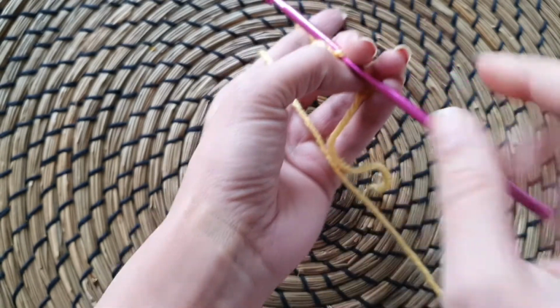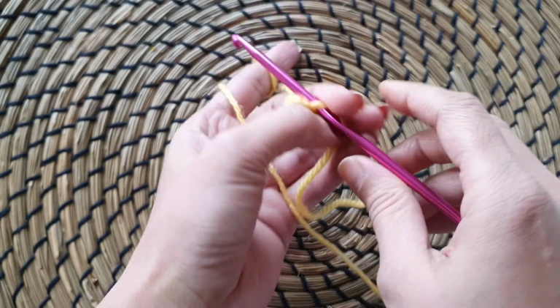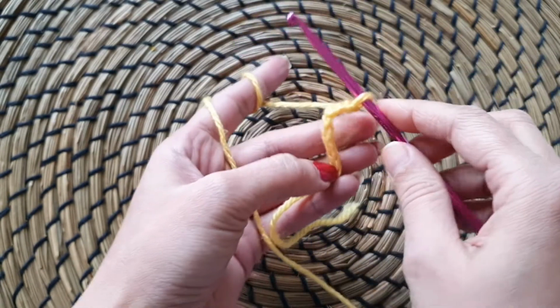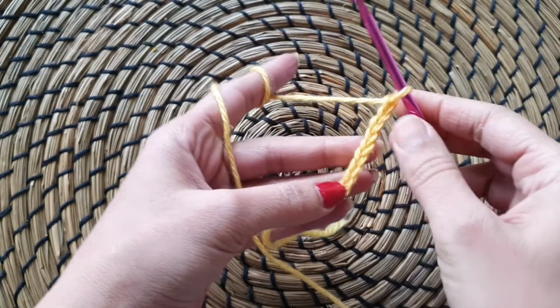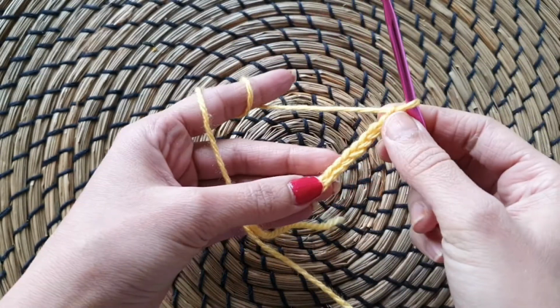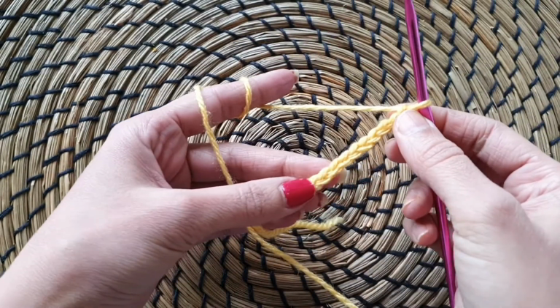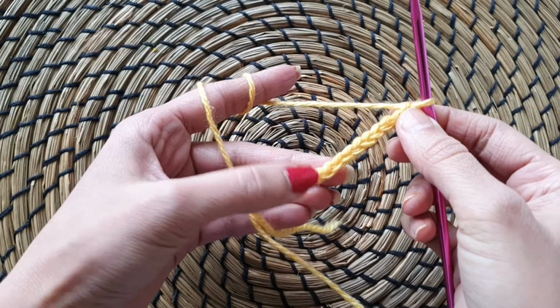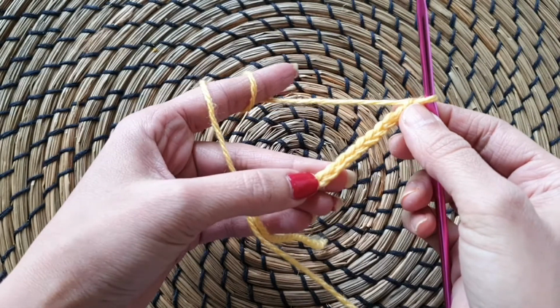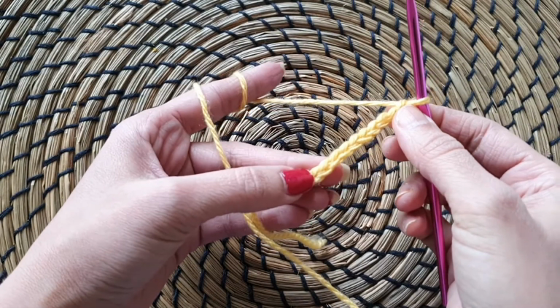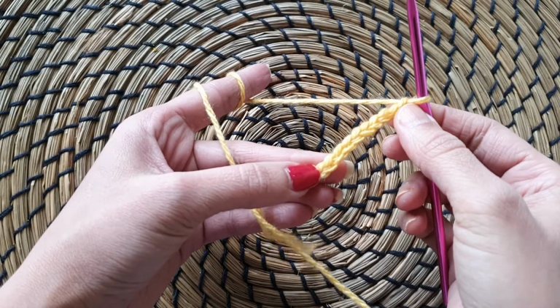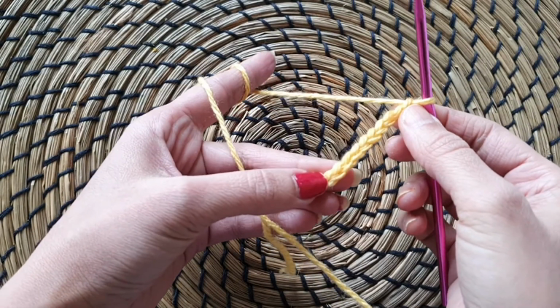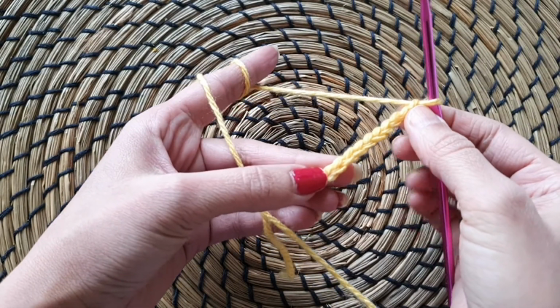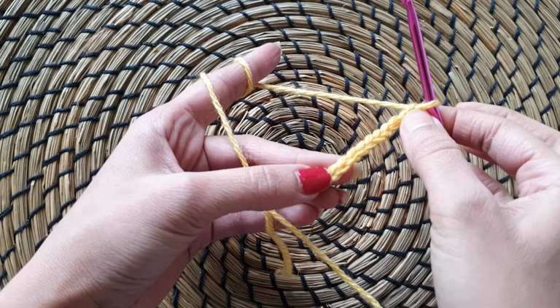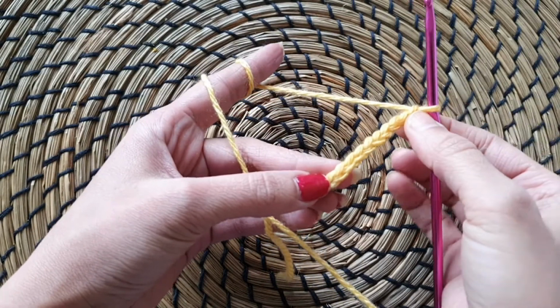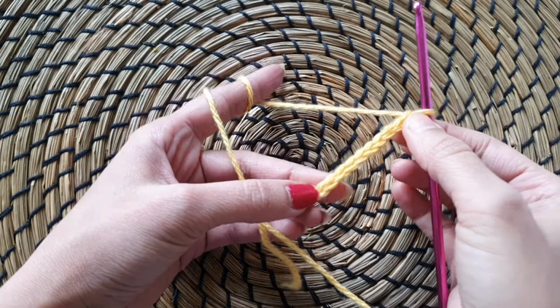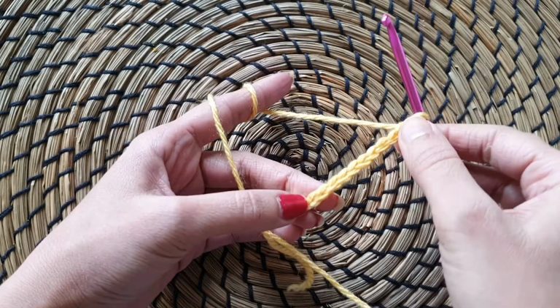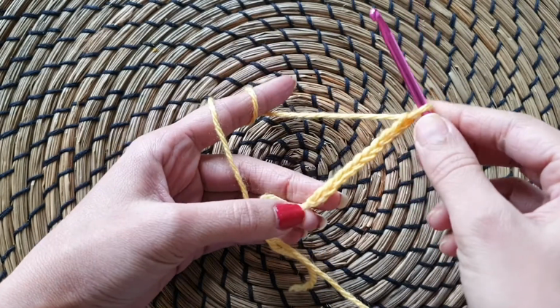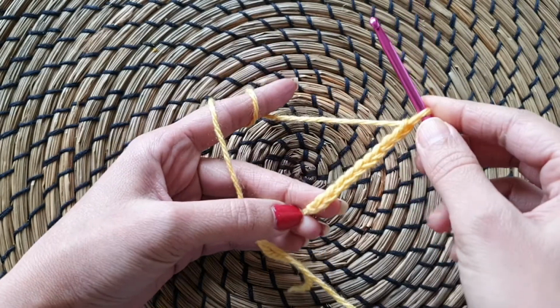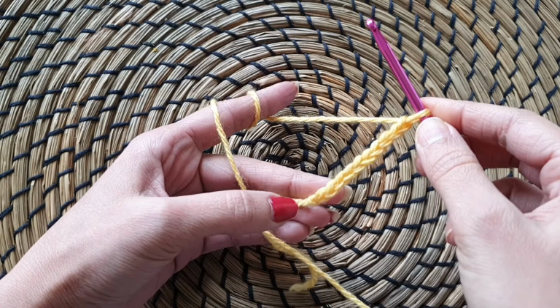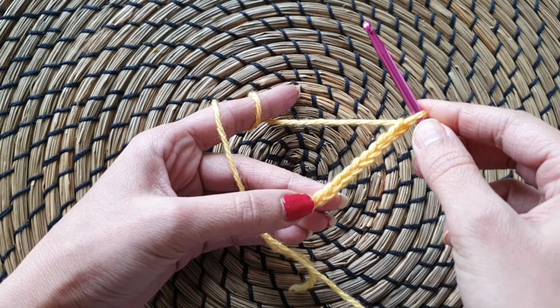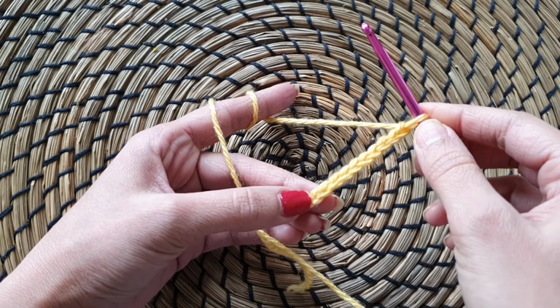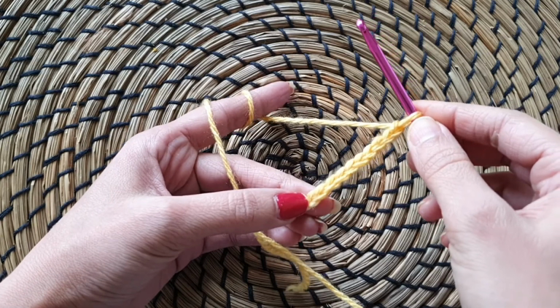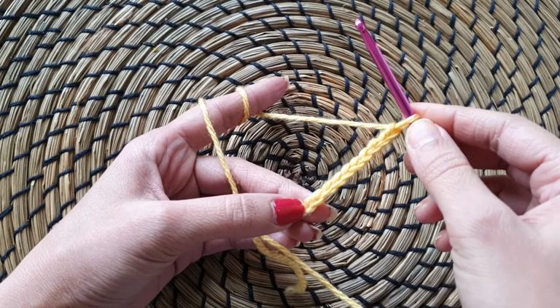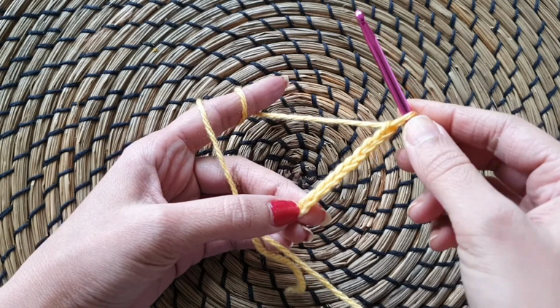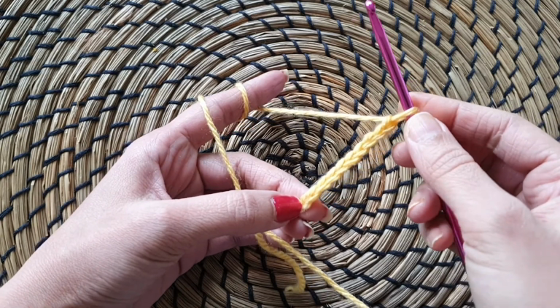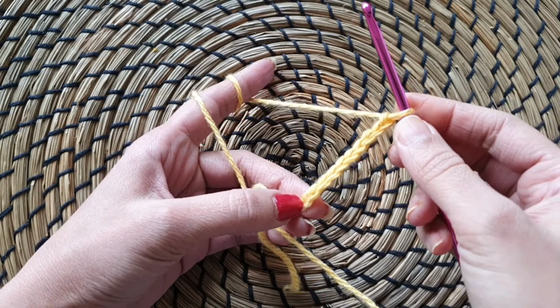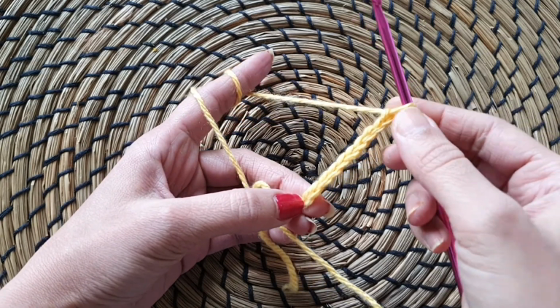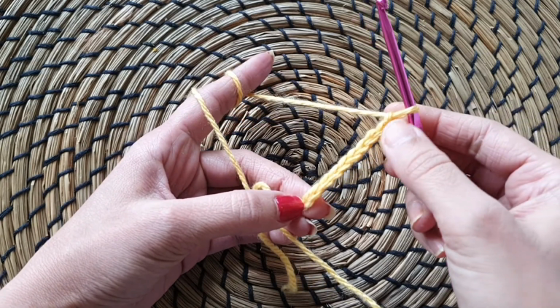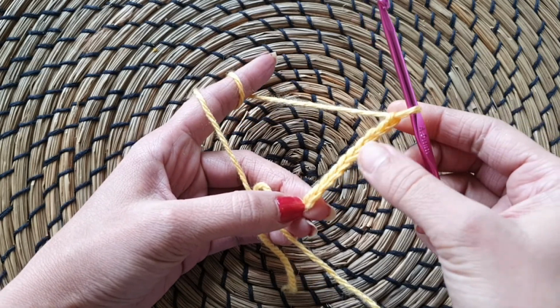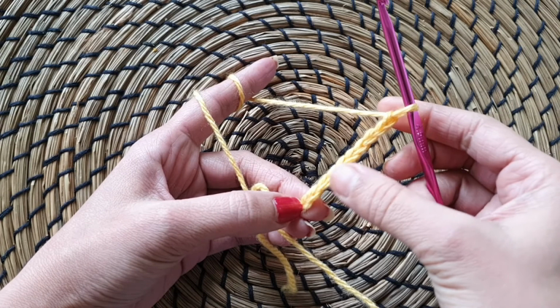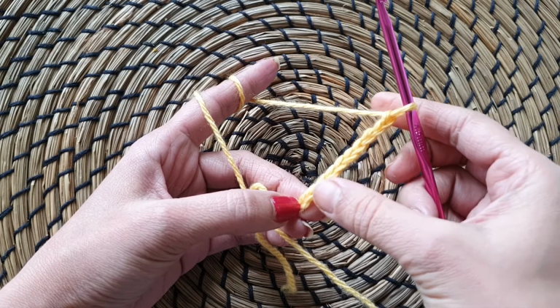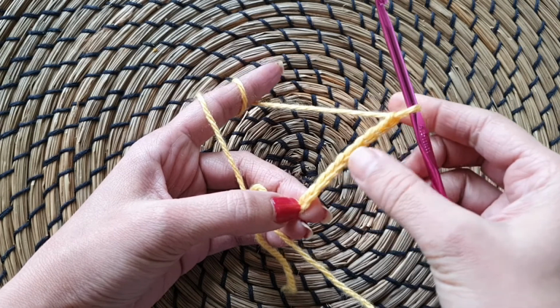You can see a V shape here. You will measure around your wrist and then you will increase or decrease accordingly. Aur uske baad jo bhi stitches, jo bhi designs aapko chahiye, you will start making onto the chain.